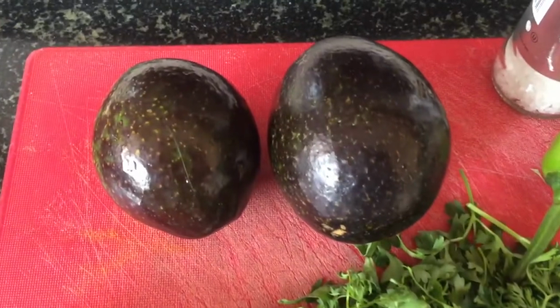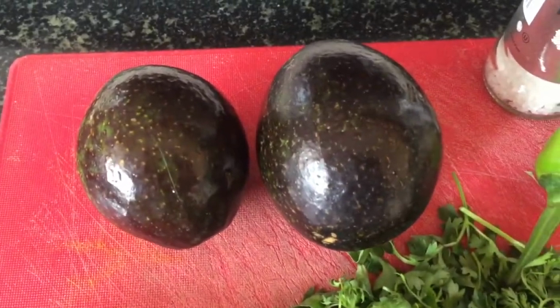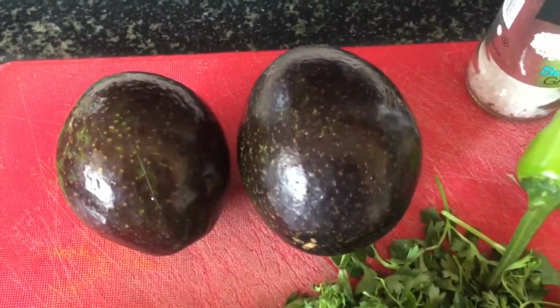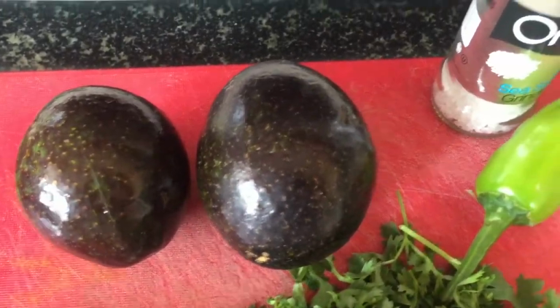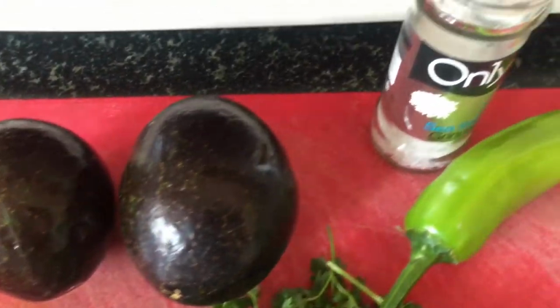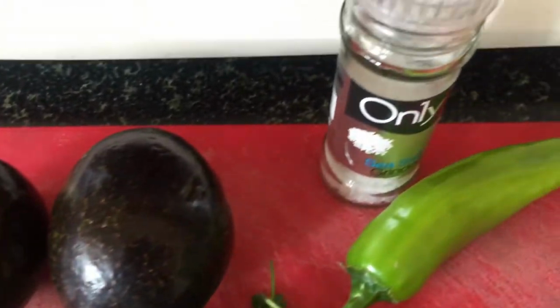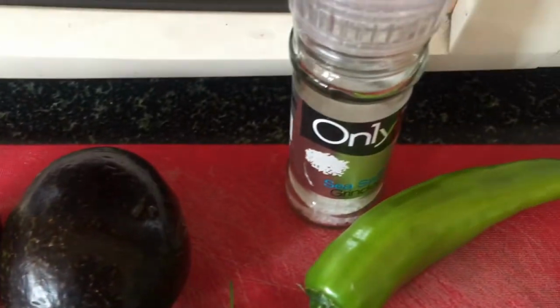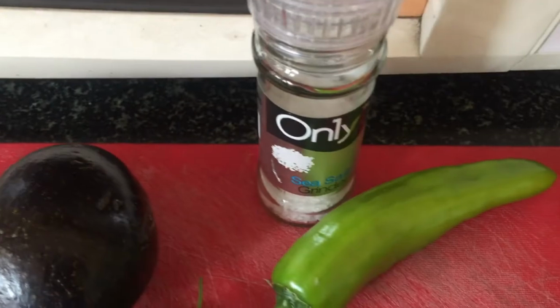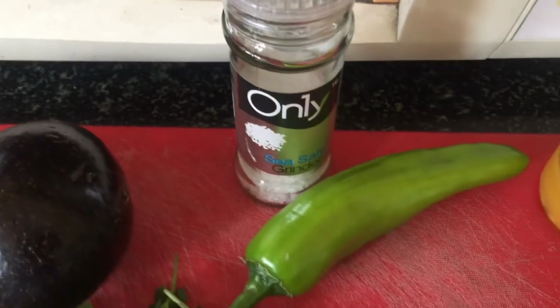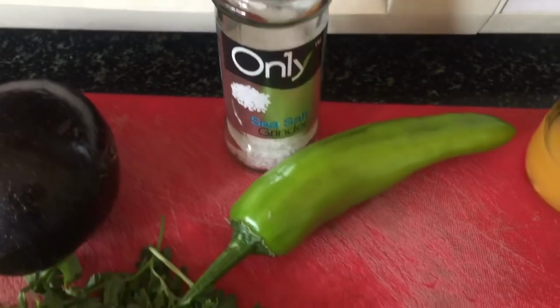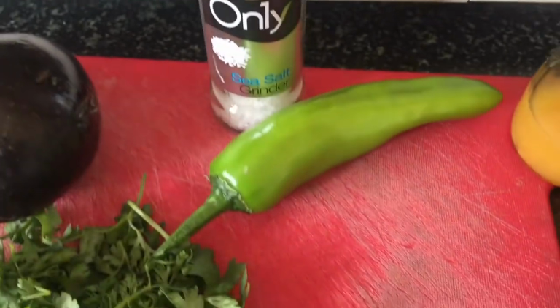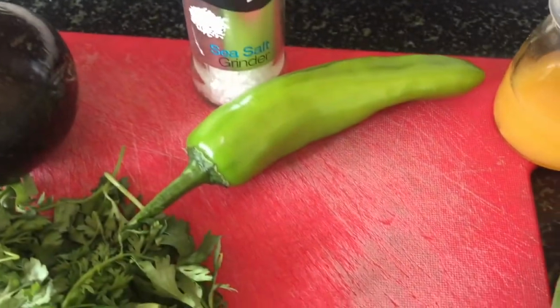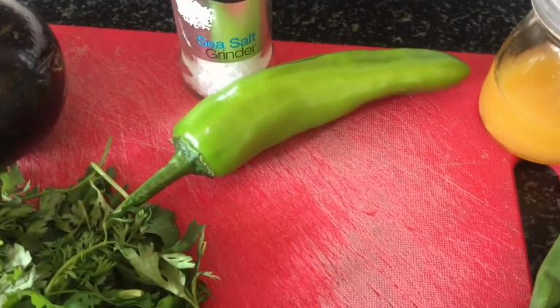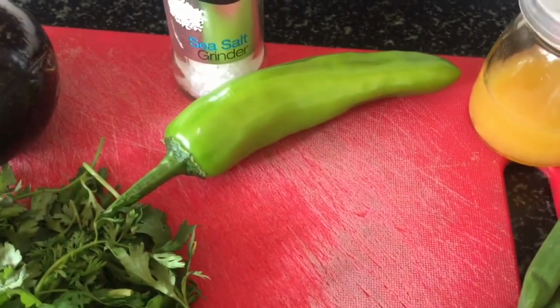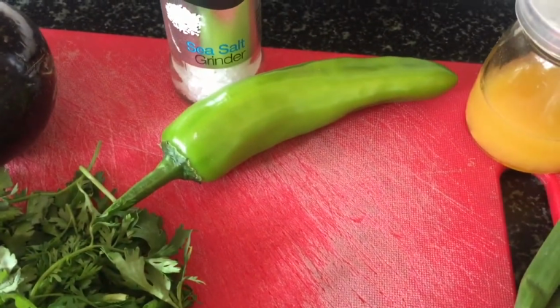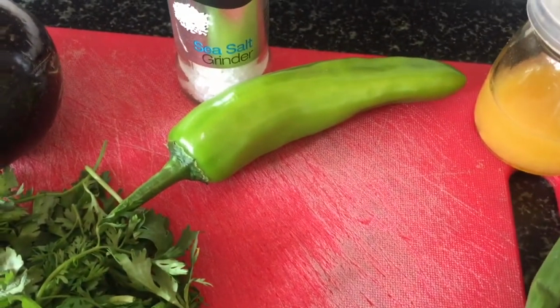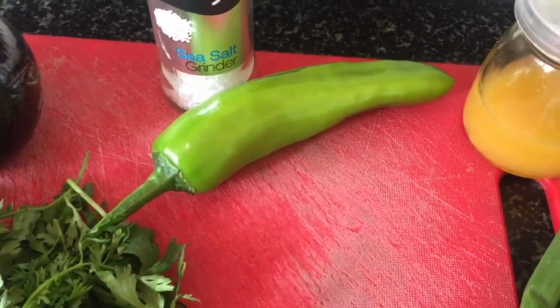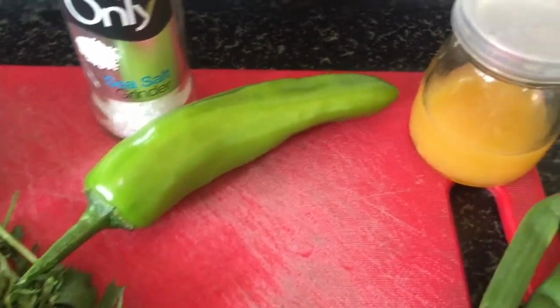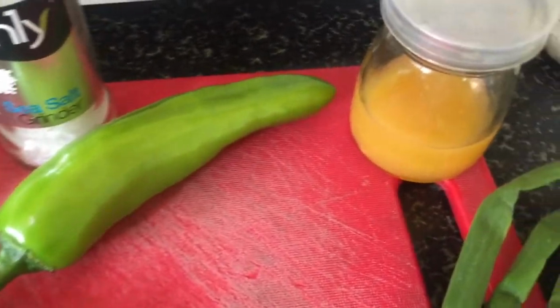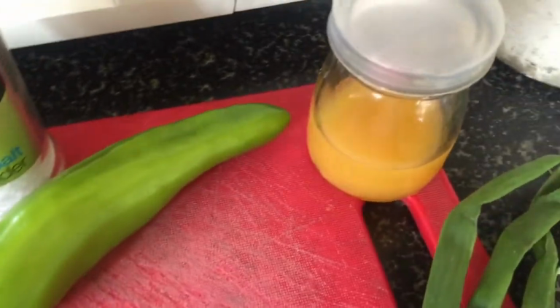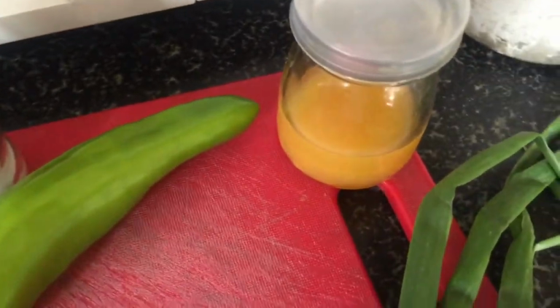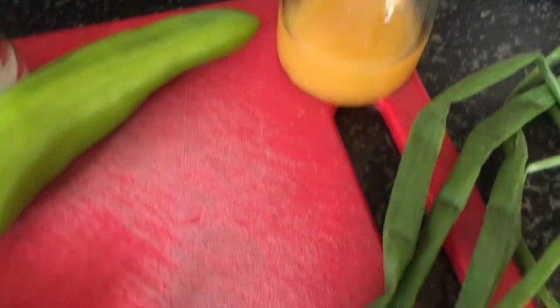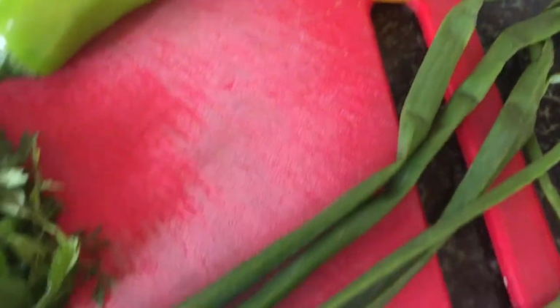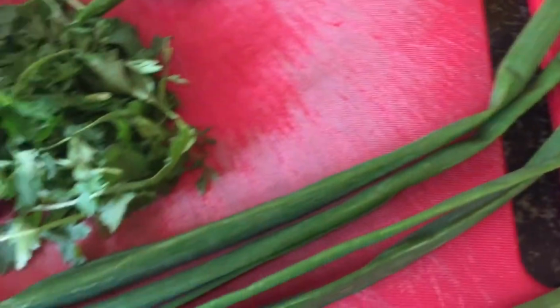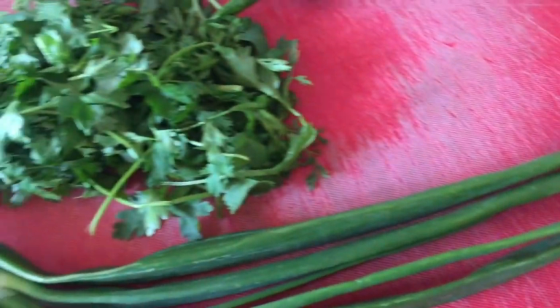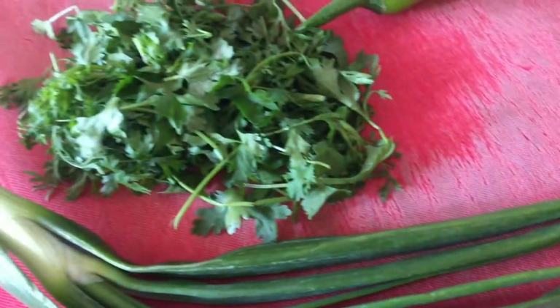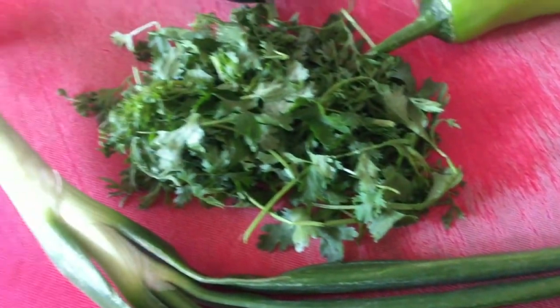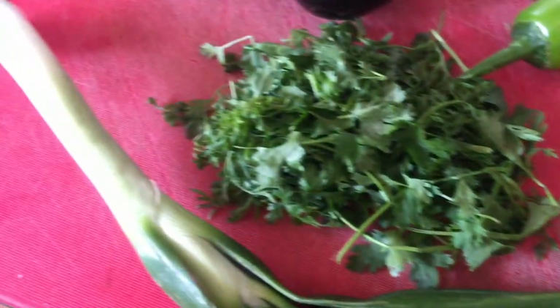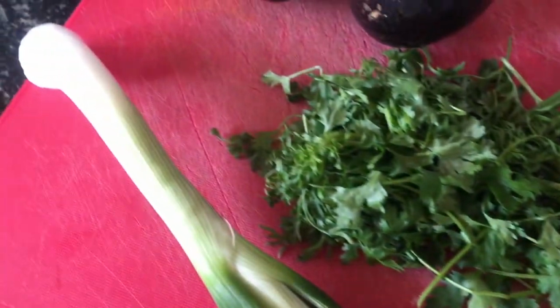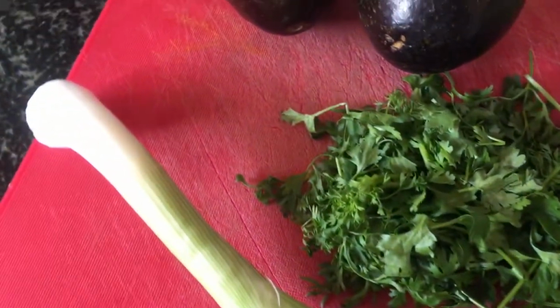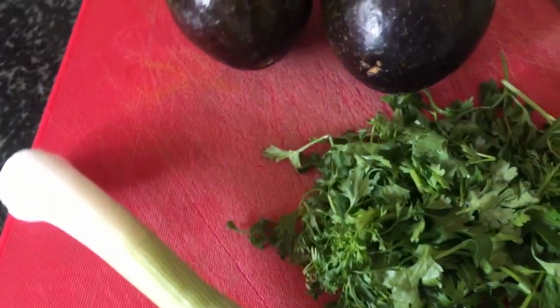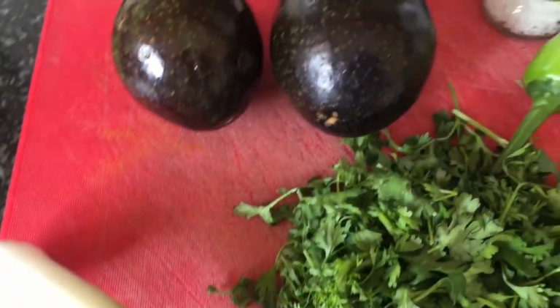It all starts with some firm avocados, salt, a jalapeño chili — or any chili will do, whatever you like — some lime juice, a scallion. I've used the whole thing, white and green, and some coriander.